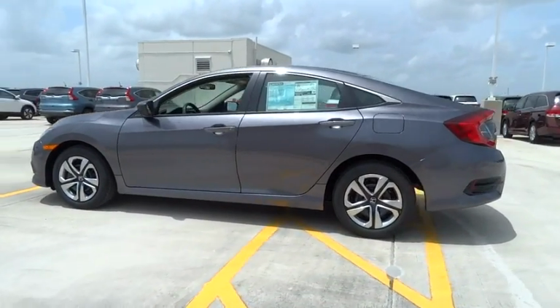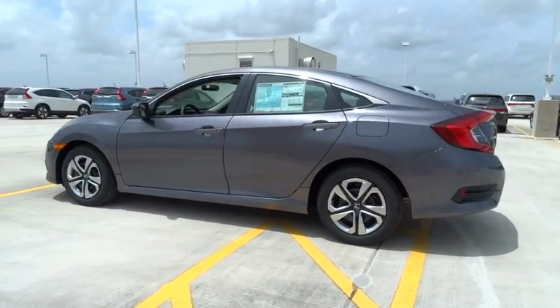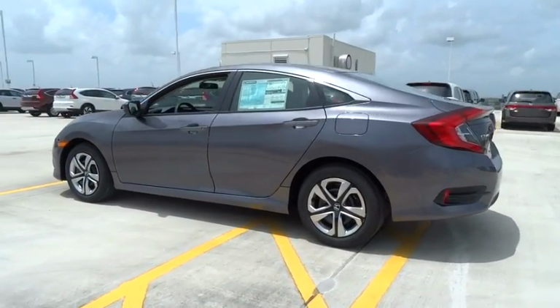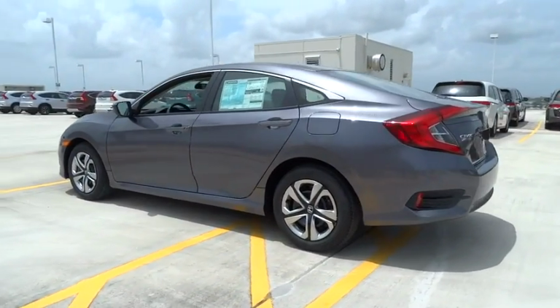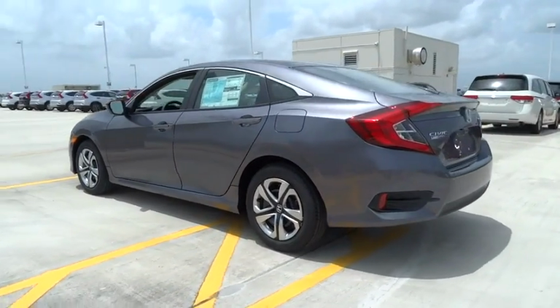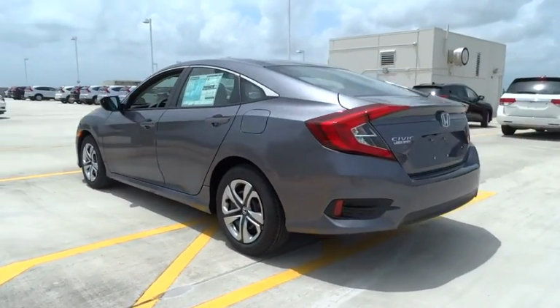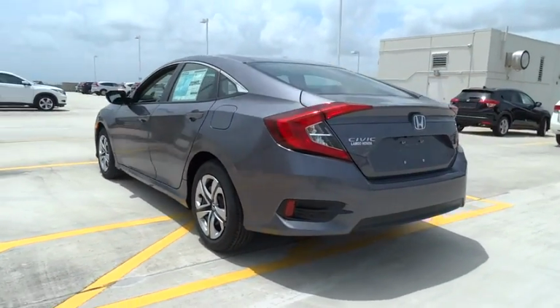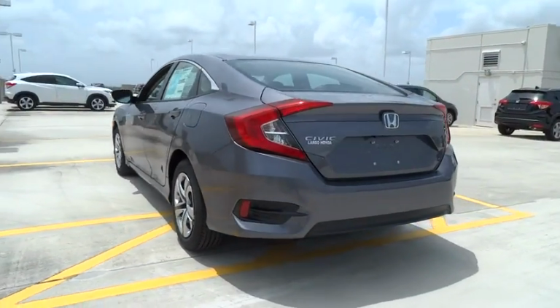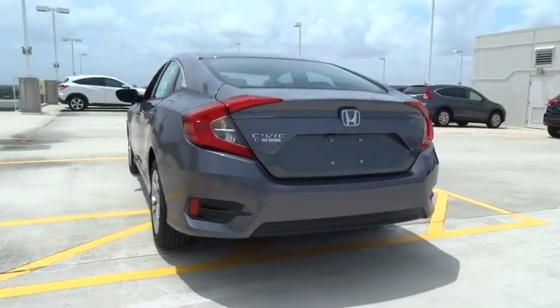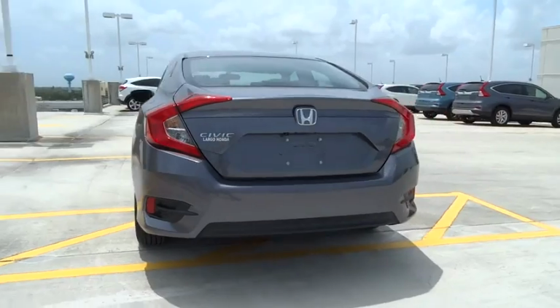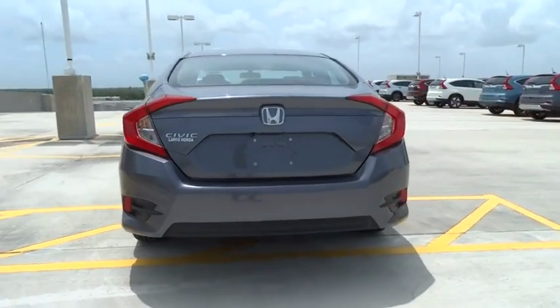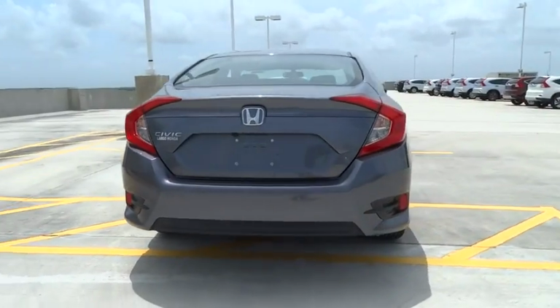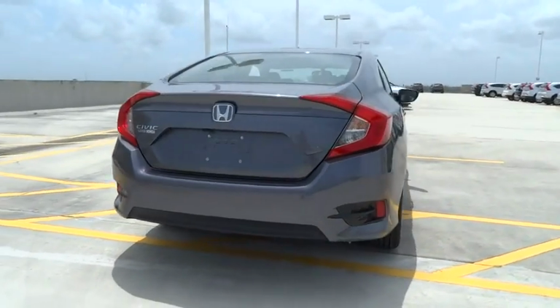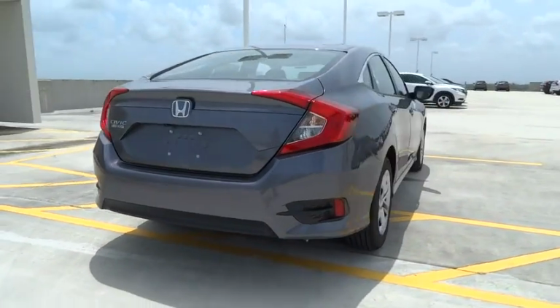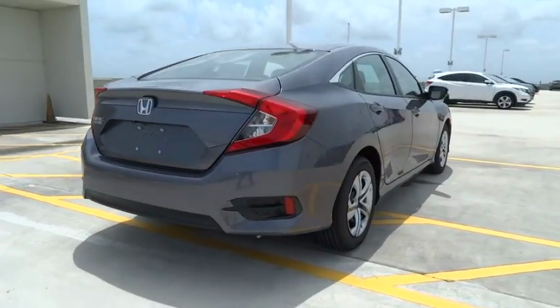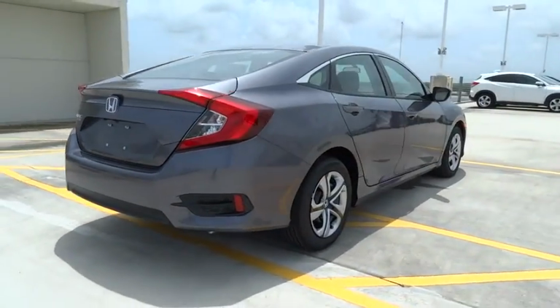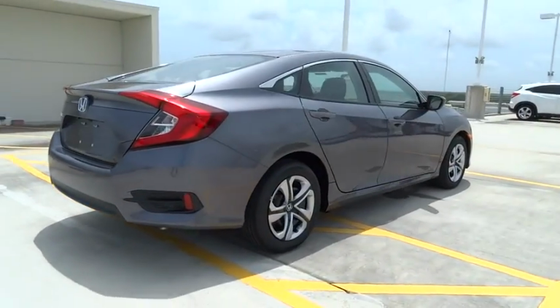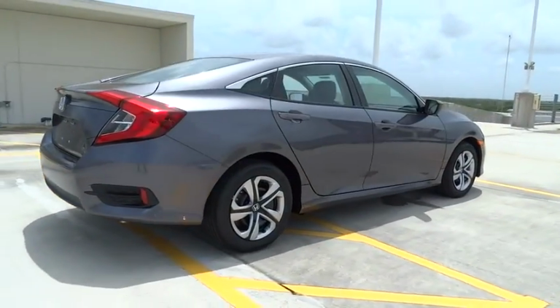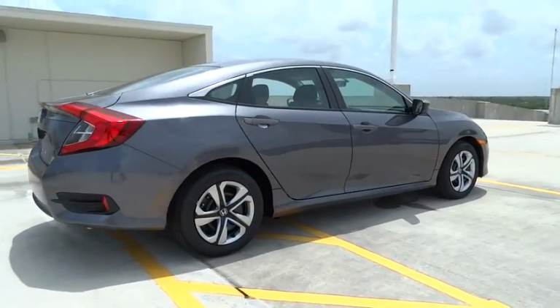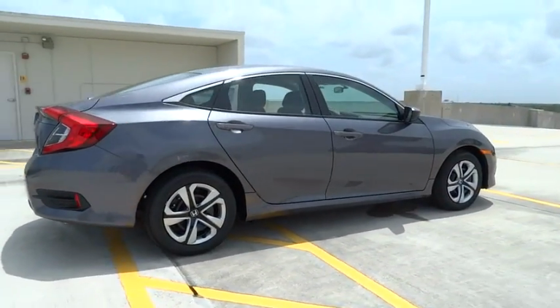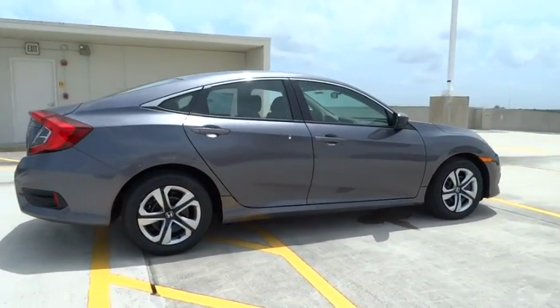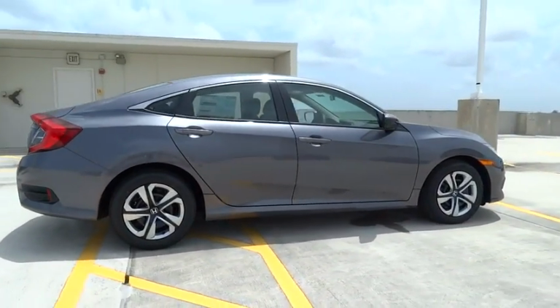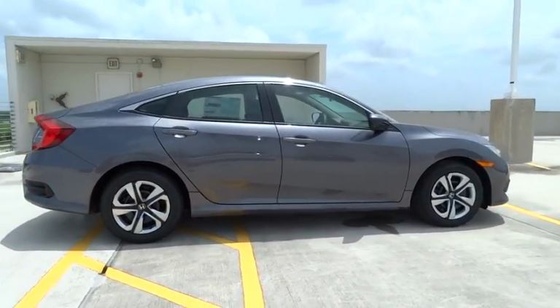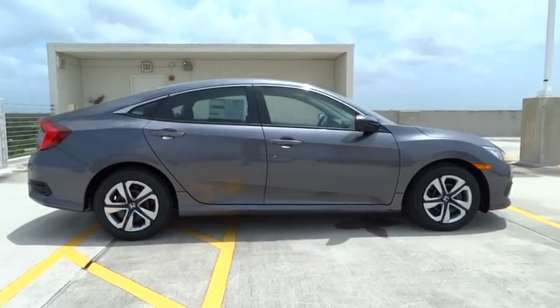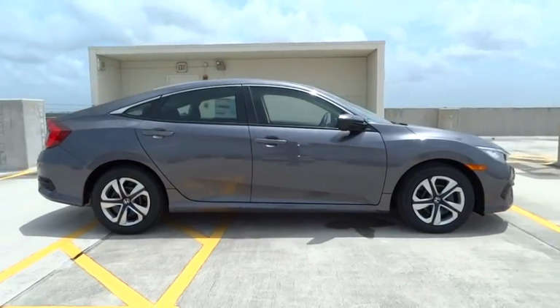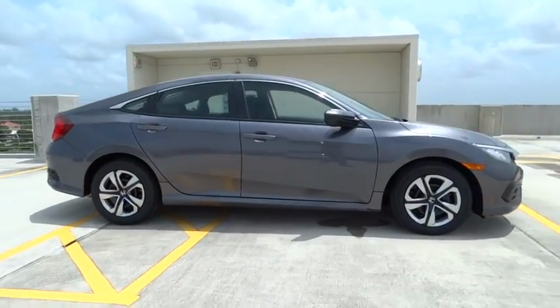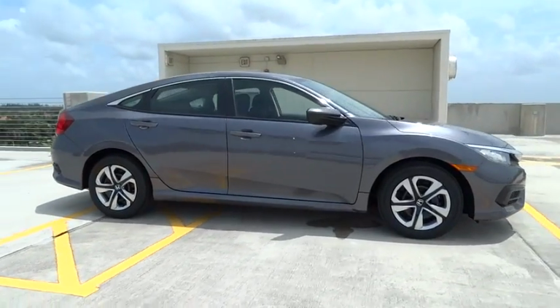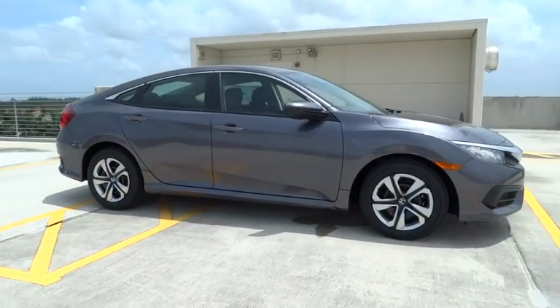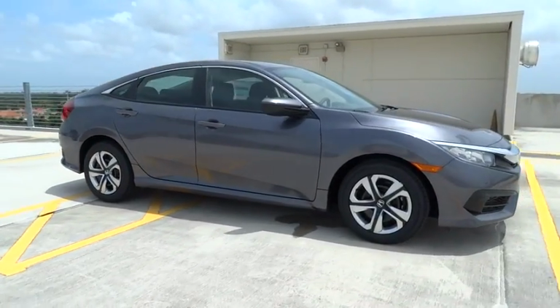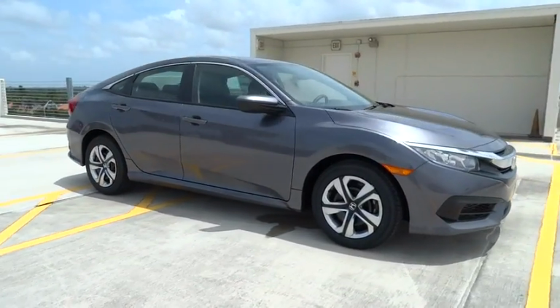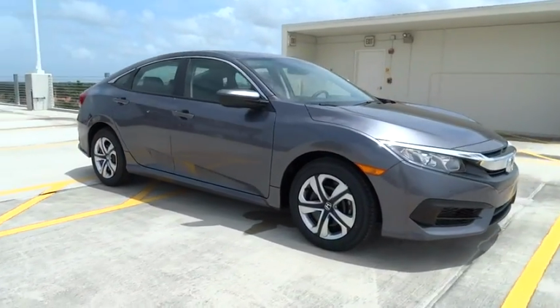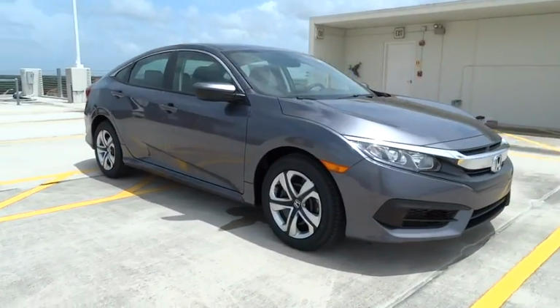Here are some of this vehicle's great options: stability control, traction control, Bluetooth, front wheel drive, cruise control, power windows, passenger airbag, remote power door locks, tachometer.